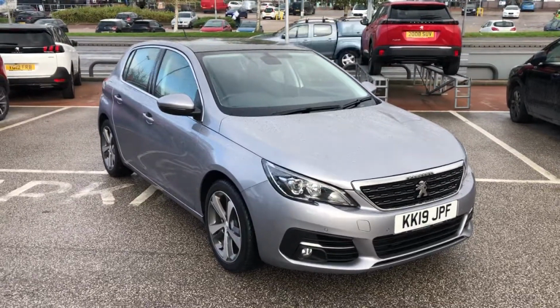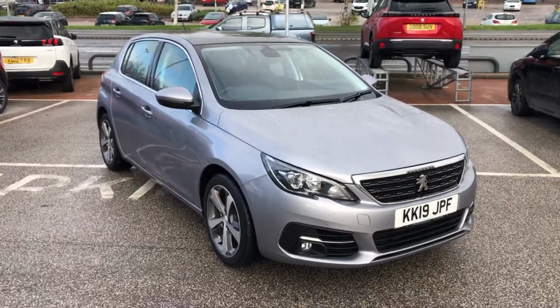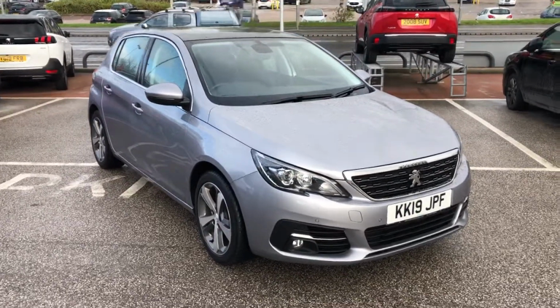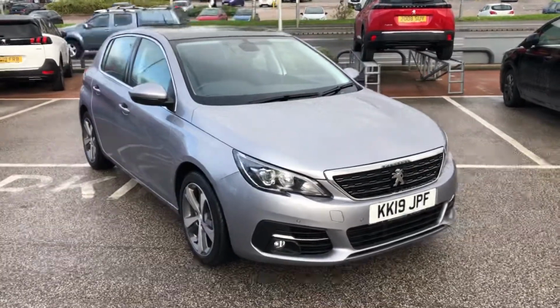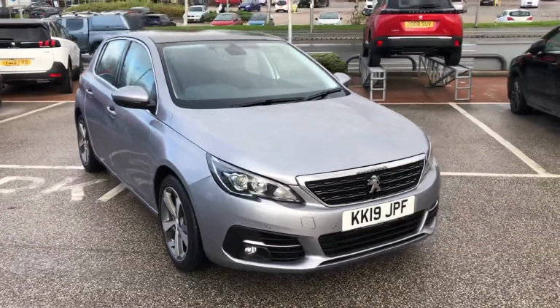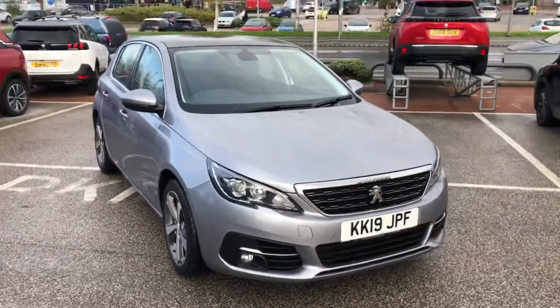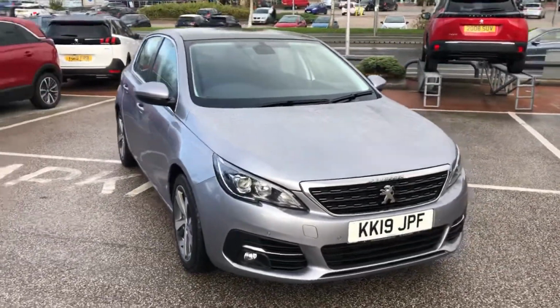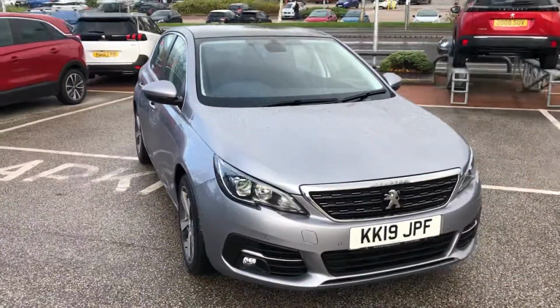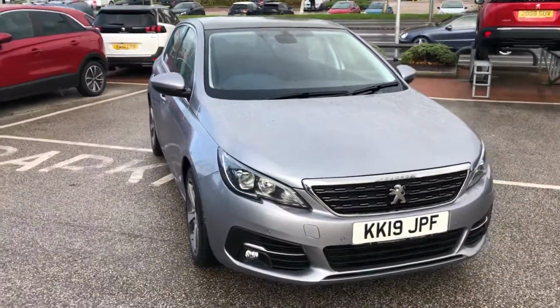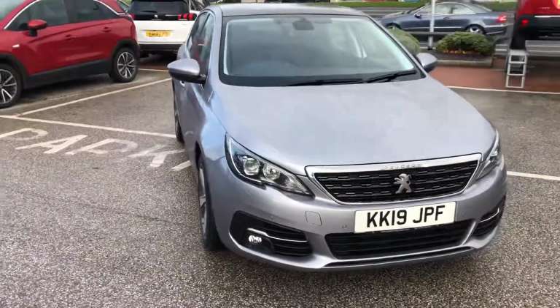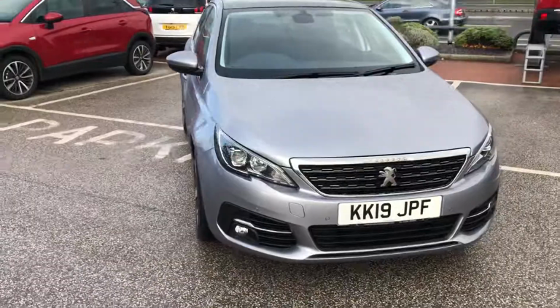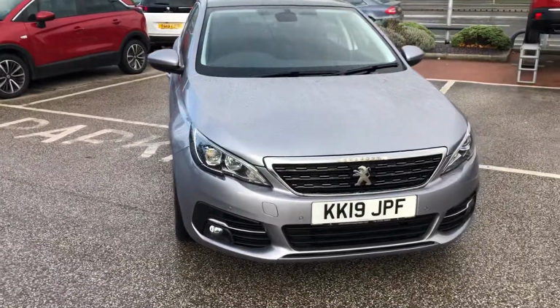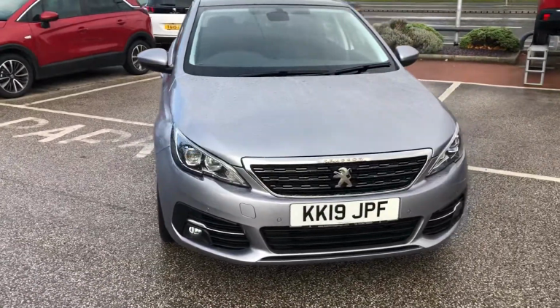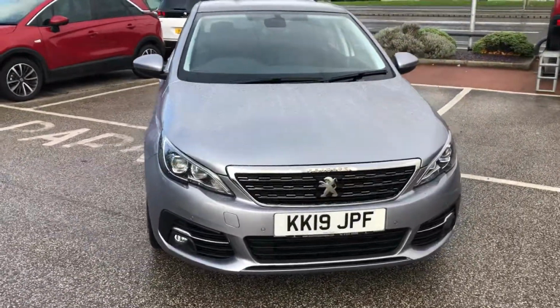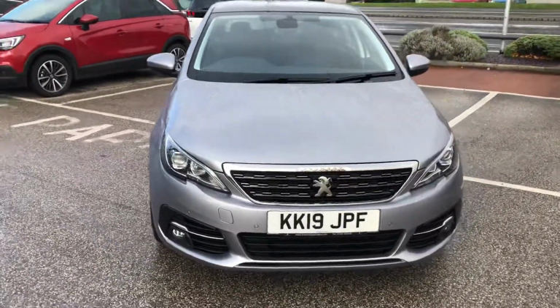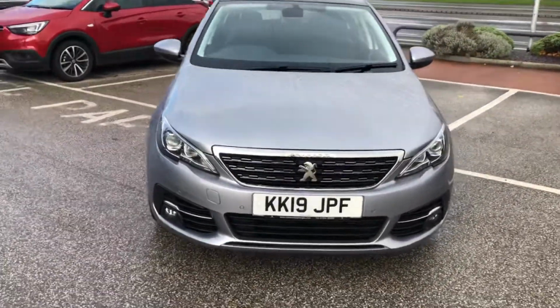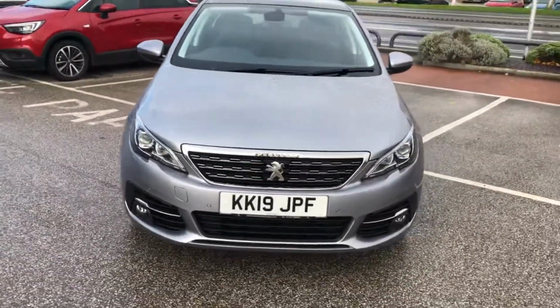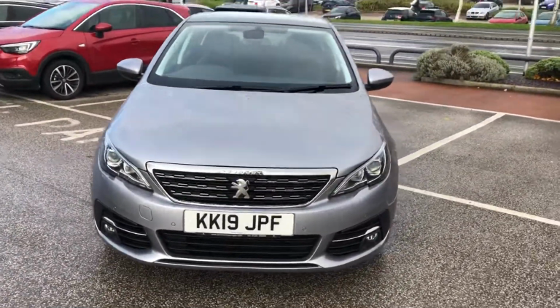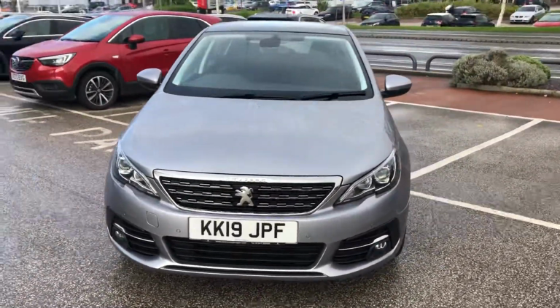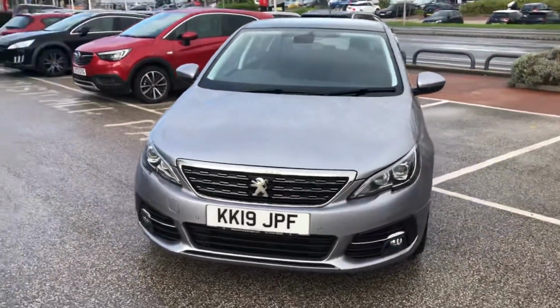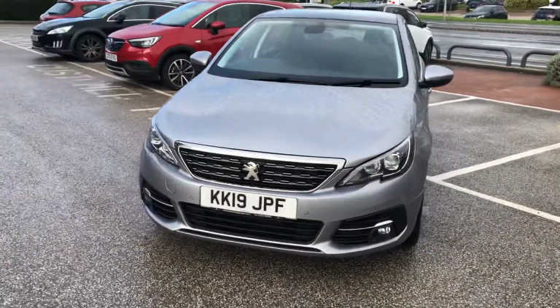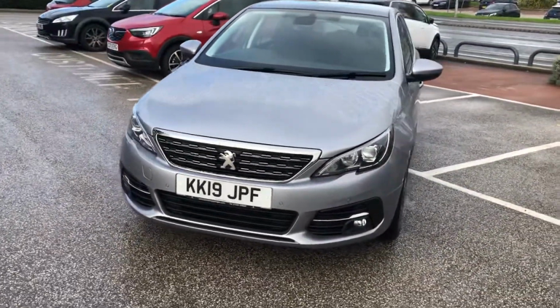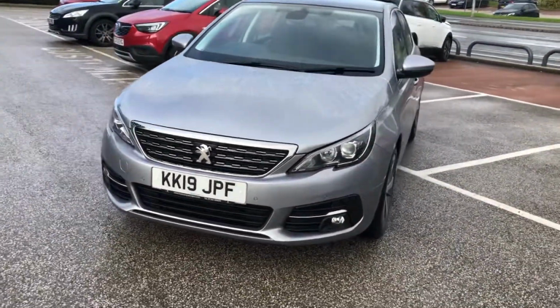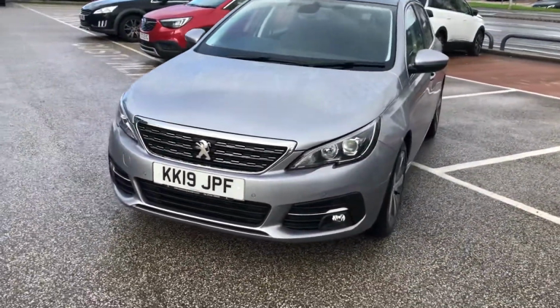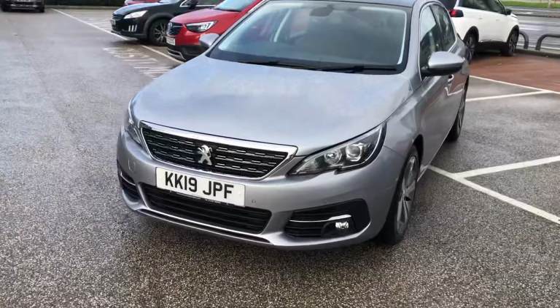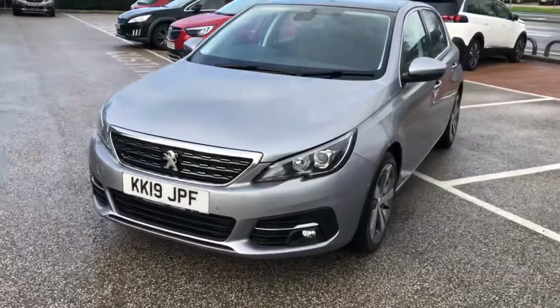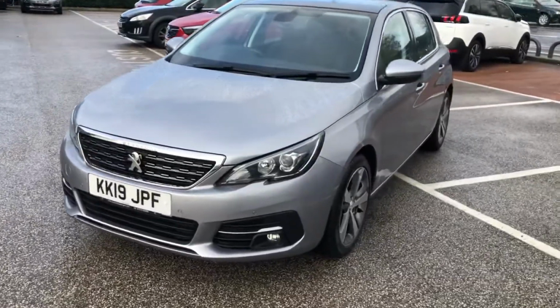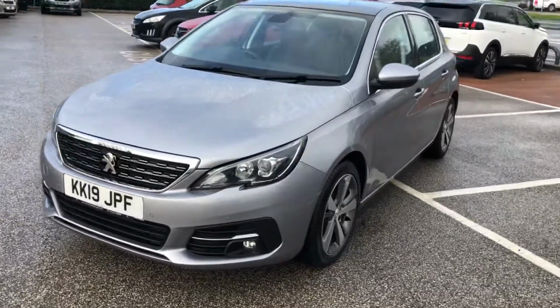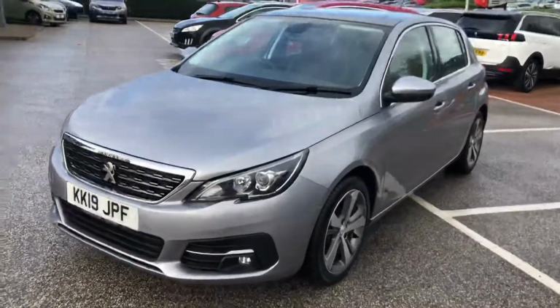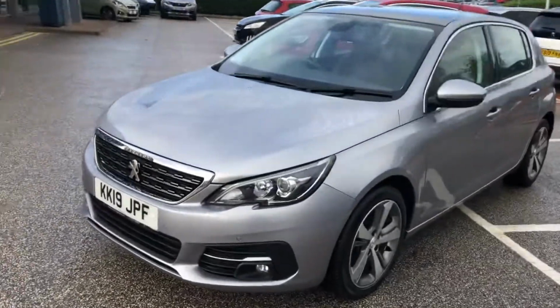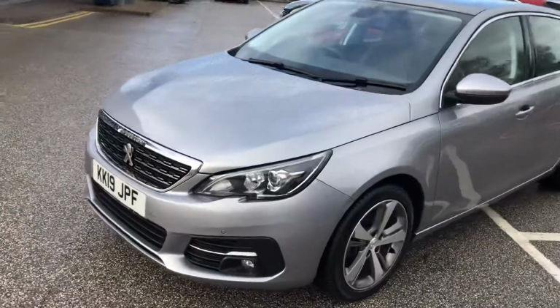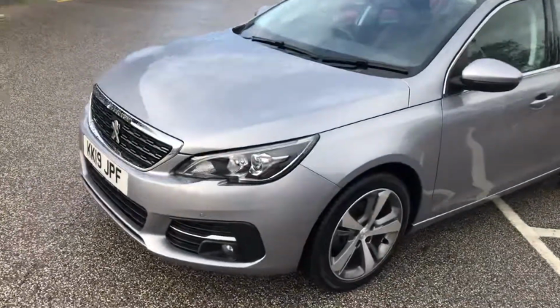Hello, it's Buddy. Today I'm going to give you a quick walk around. This is a 2019 Peugeot 308 Alloy on a 19 plate, finished in a stunning key lime grey.